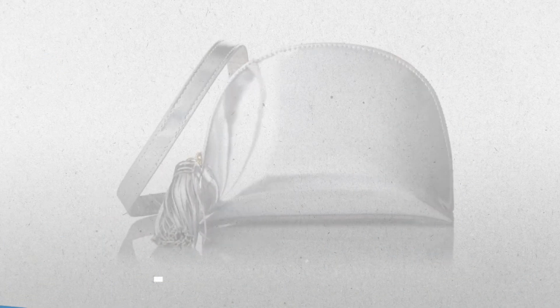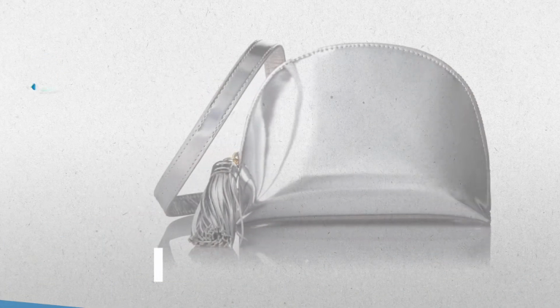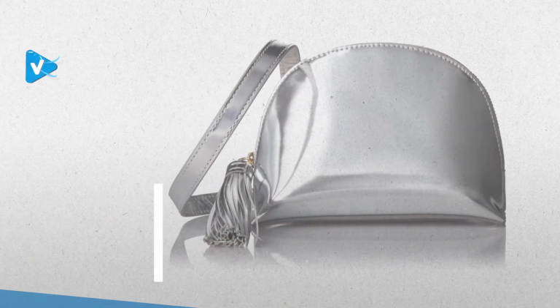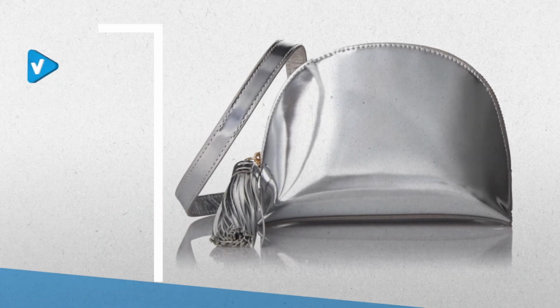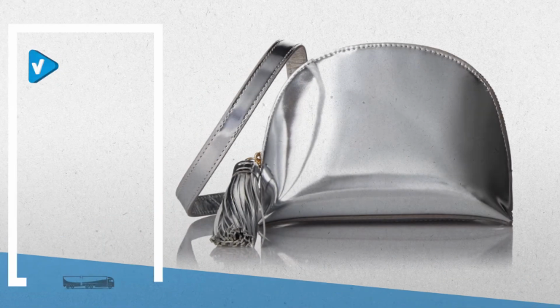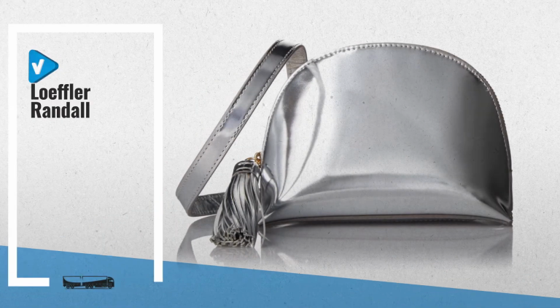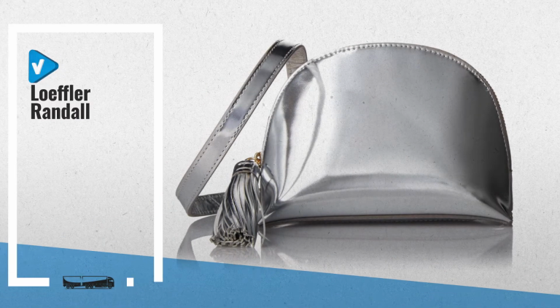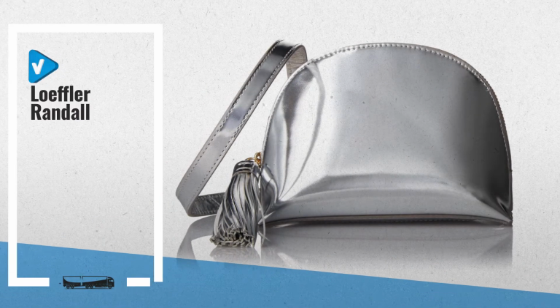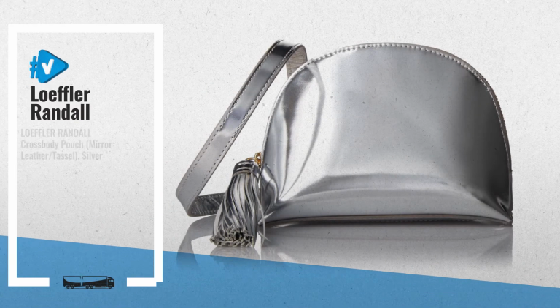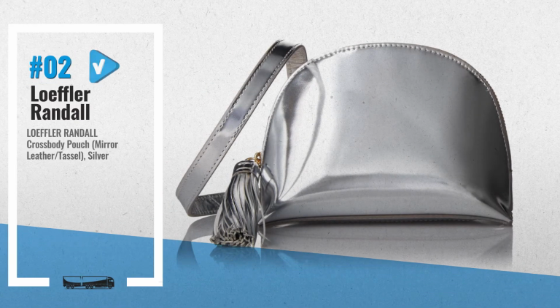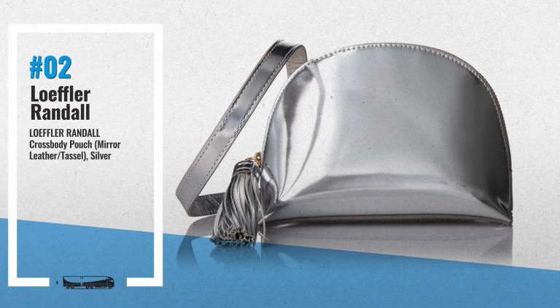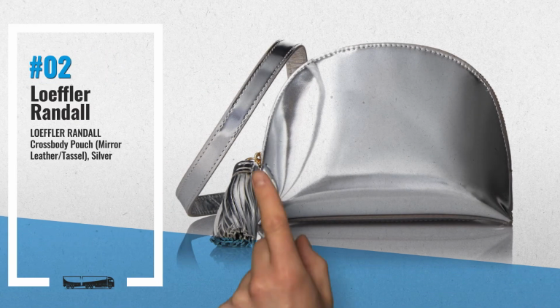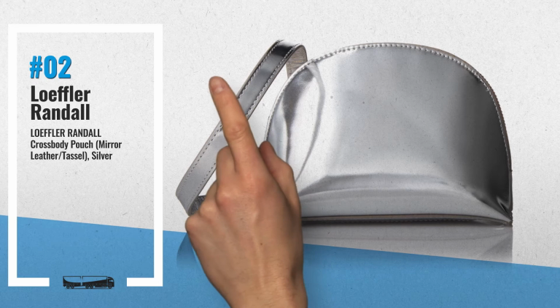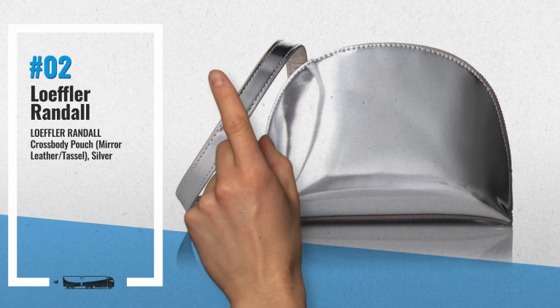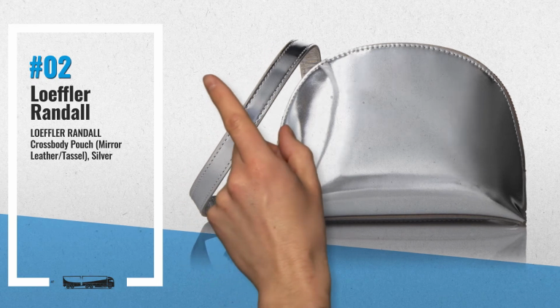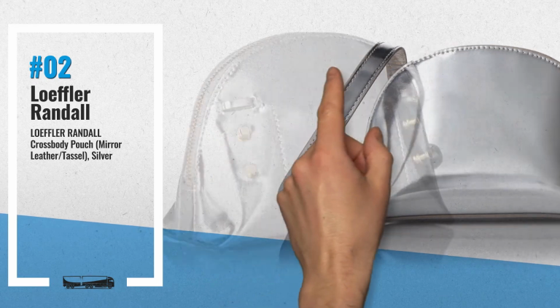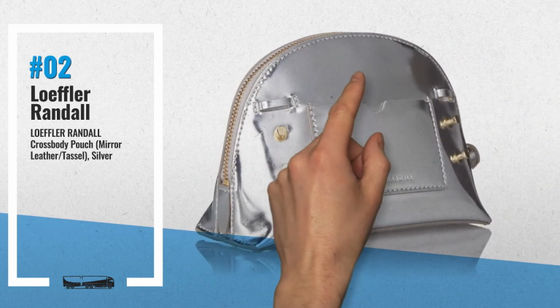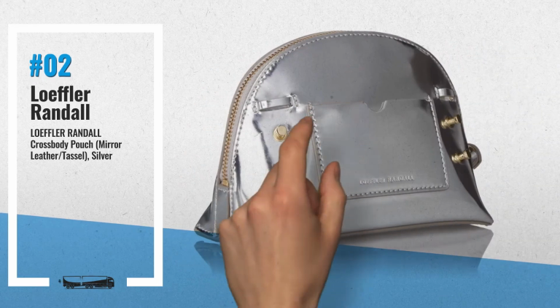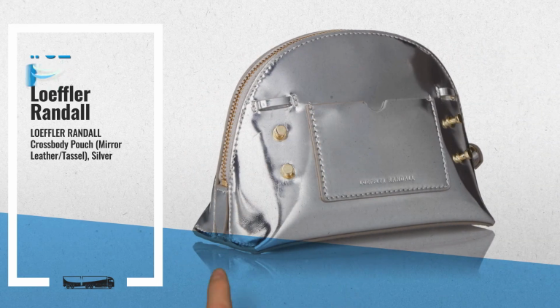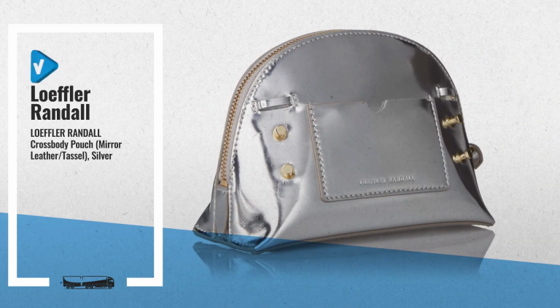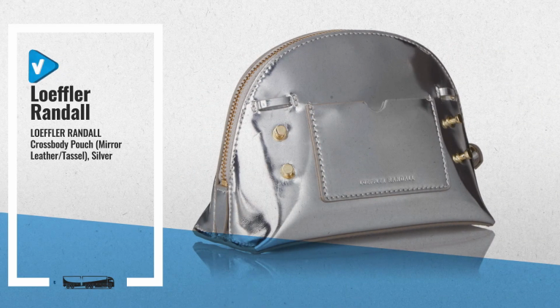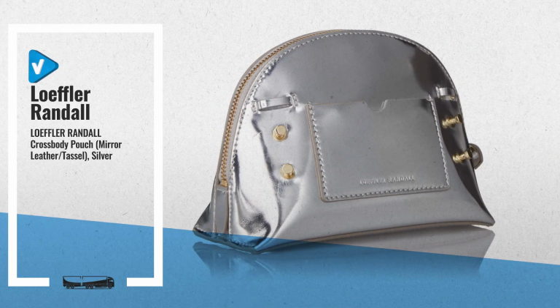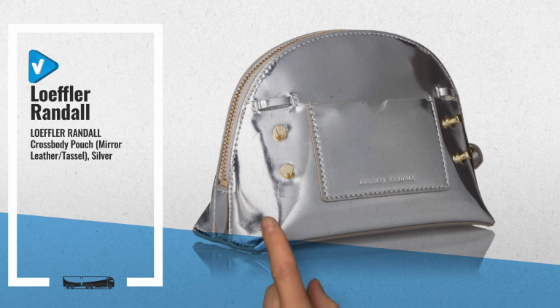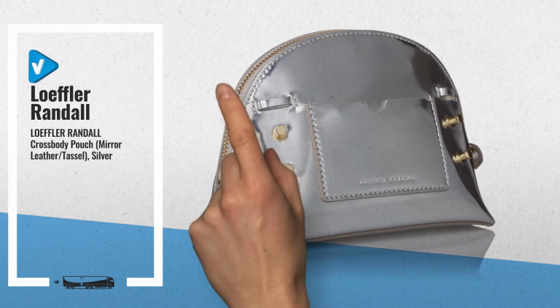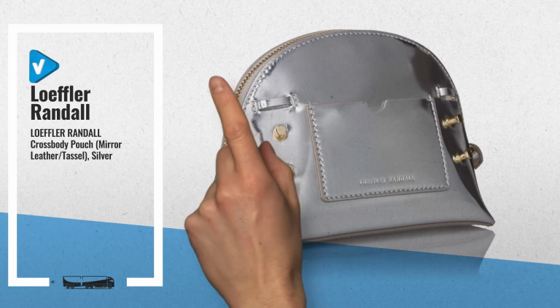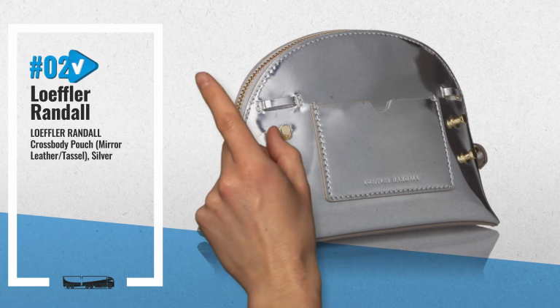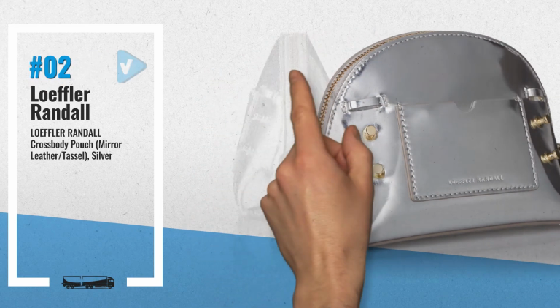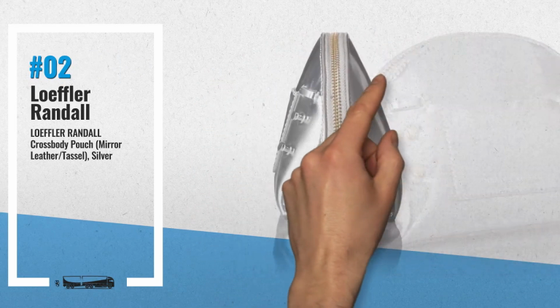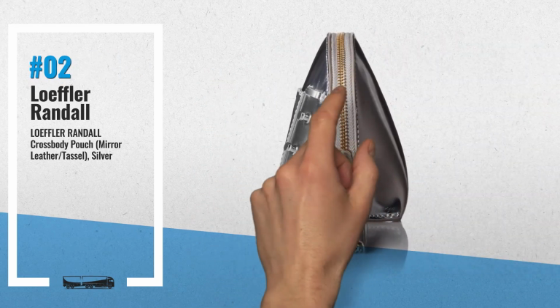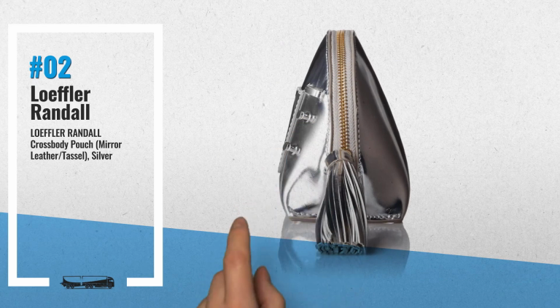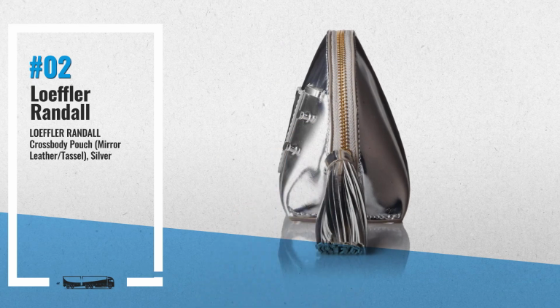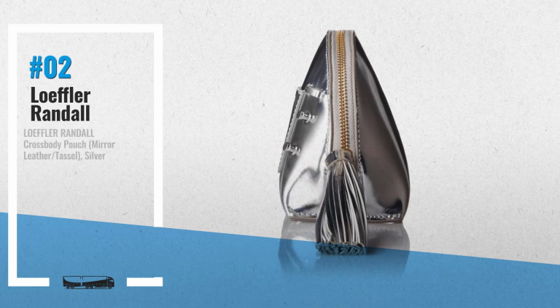Number 2: Cross Body Pouch Mirror Leather Tassel — a Convertible Cross Body Clutch with Tassel Detail, another great product by Lofler-Andal.